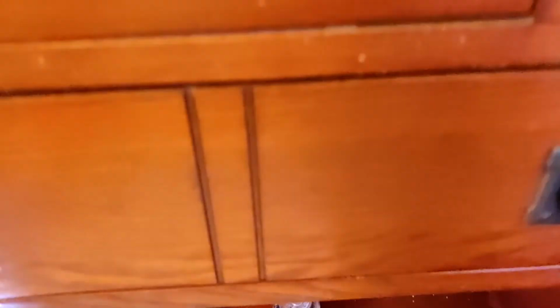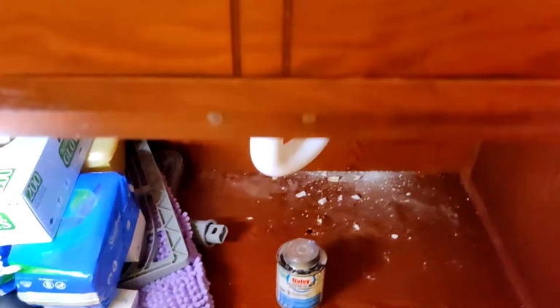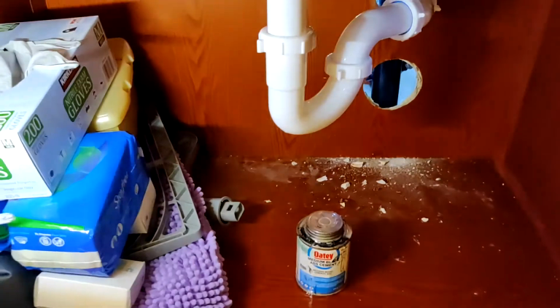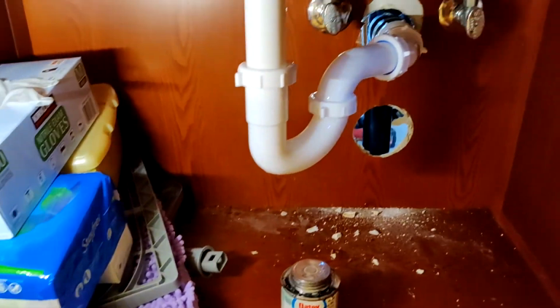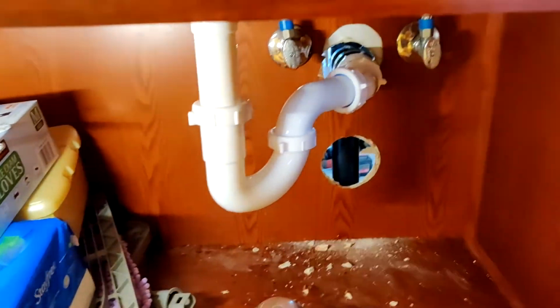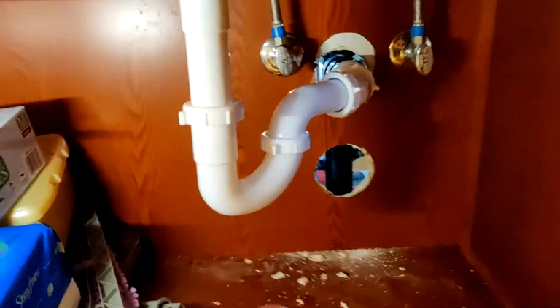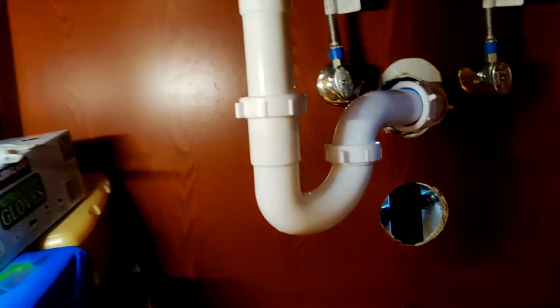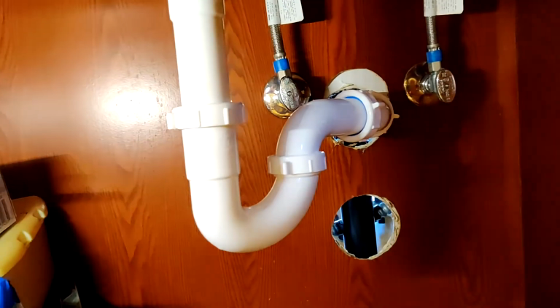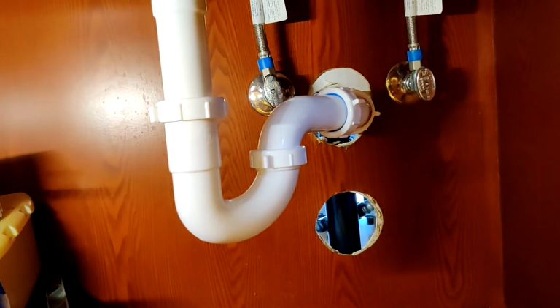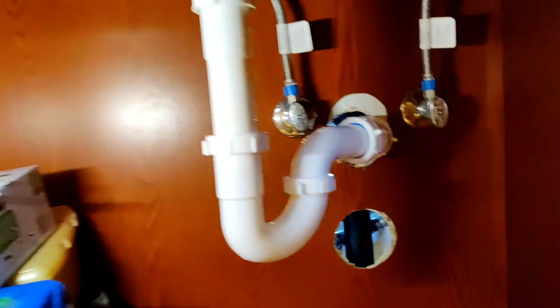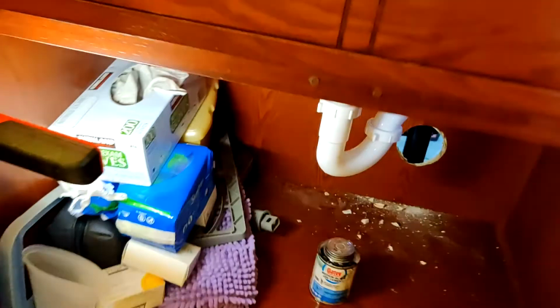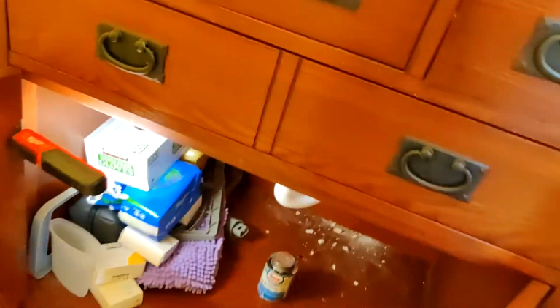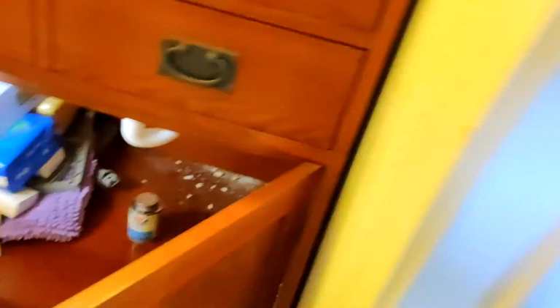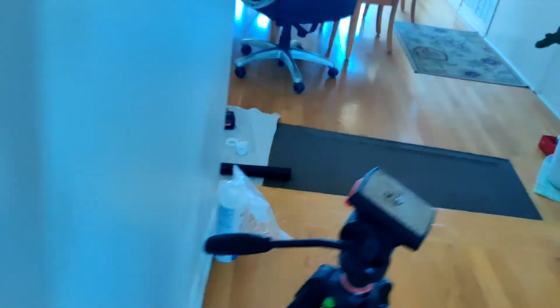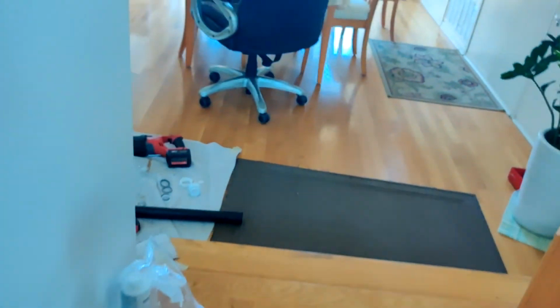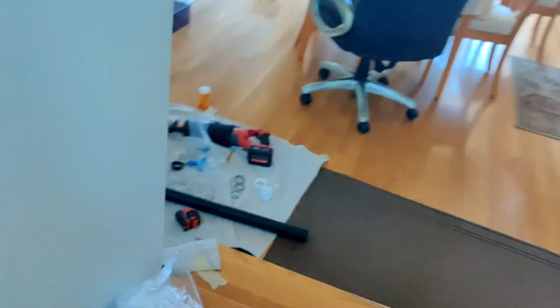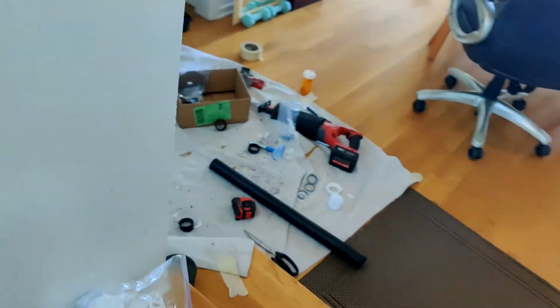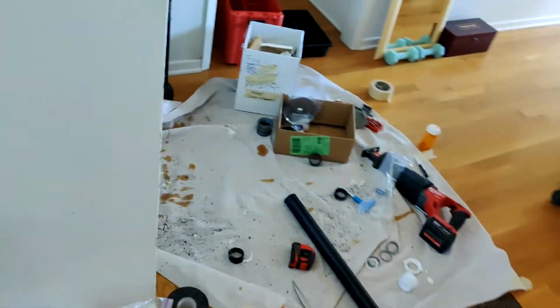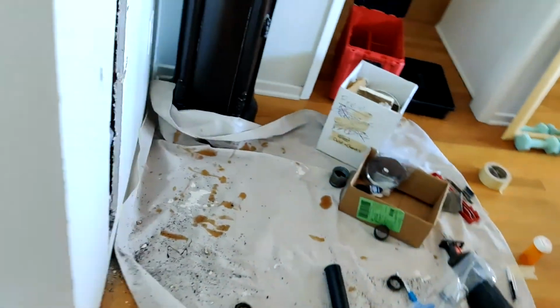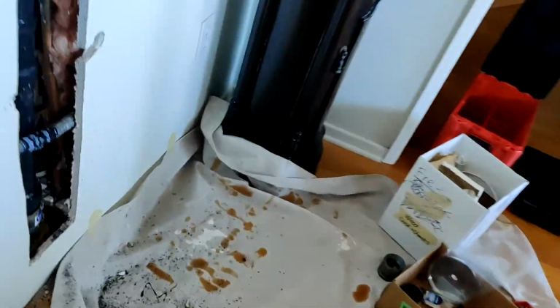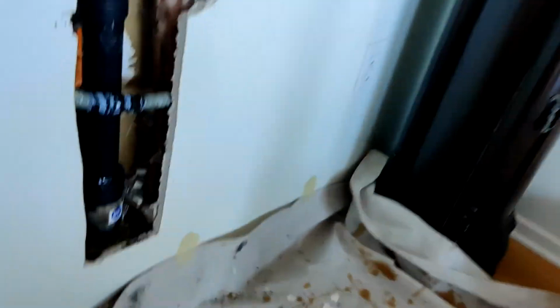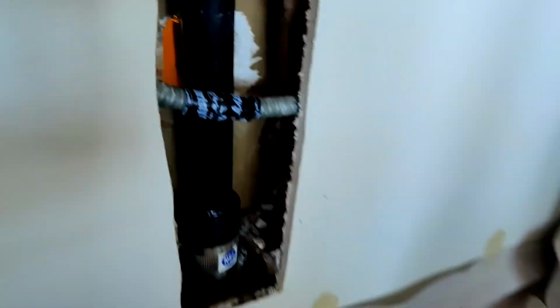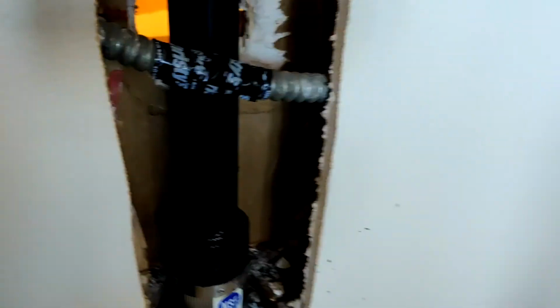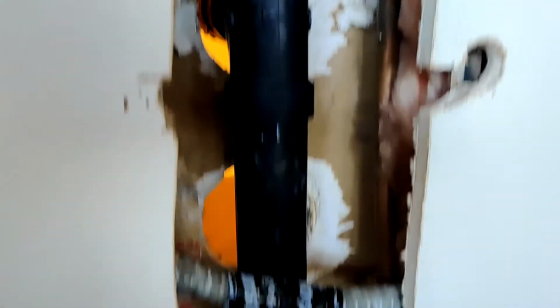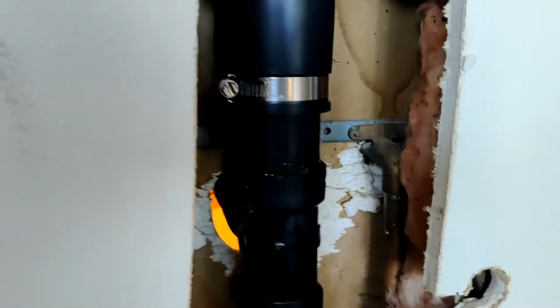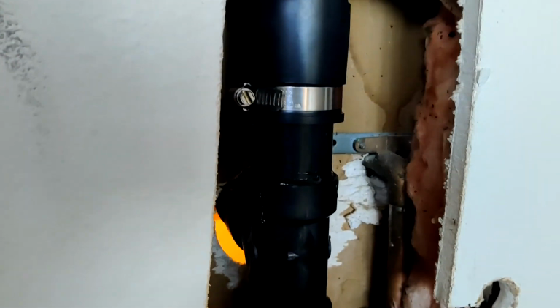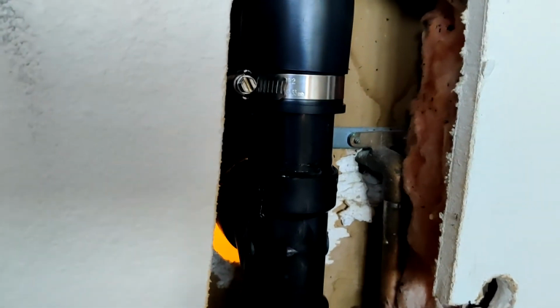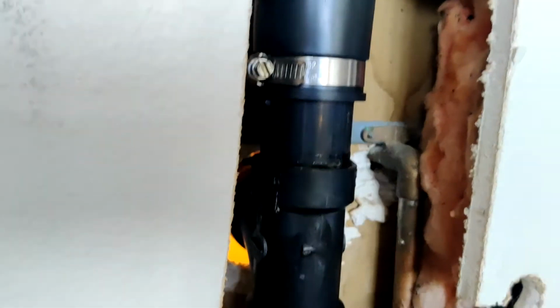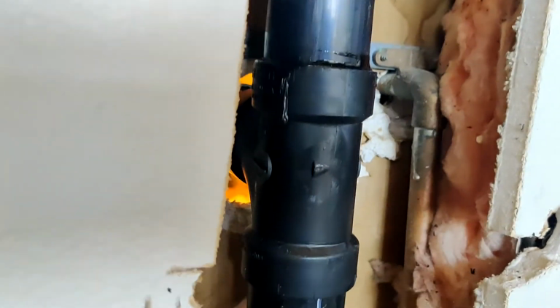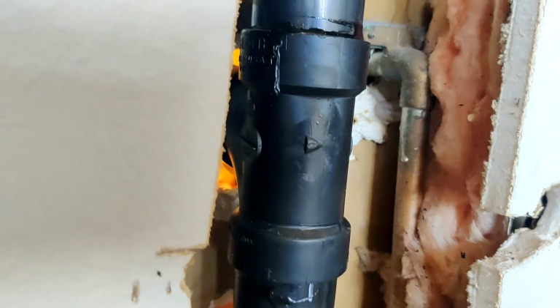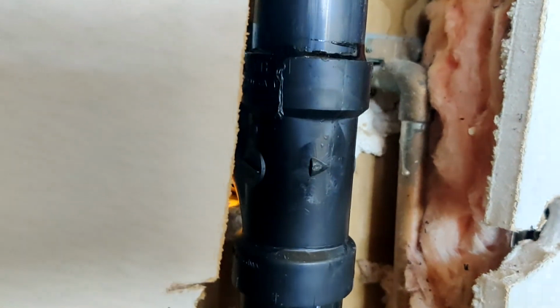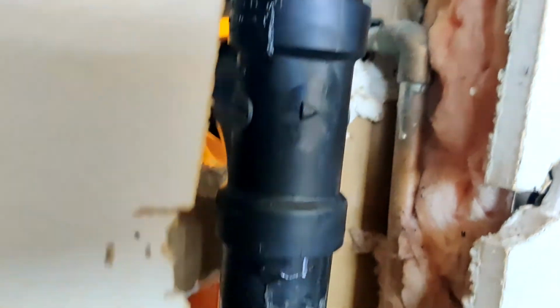Finally, to check for leaks I just run water and have a close look at all the pipes. And as you can see, the newly installed ABS appears to be dry, so there is no leak, which is good.